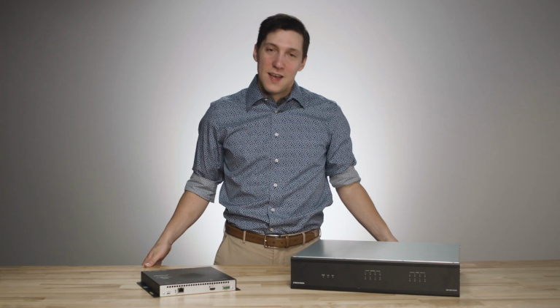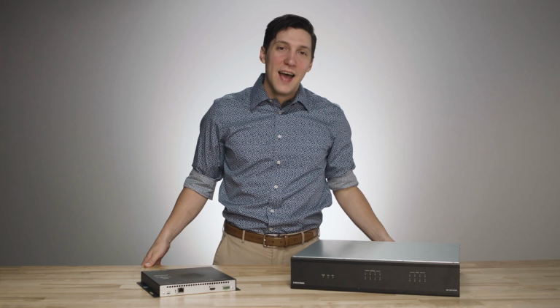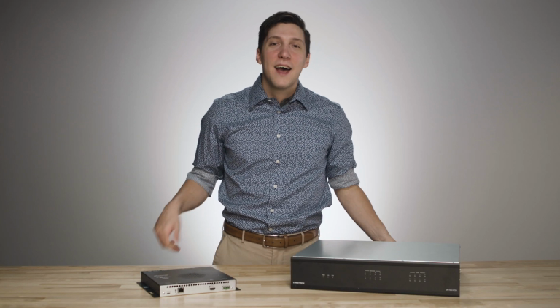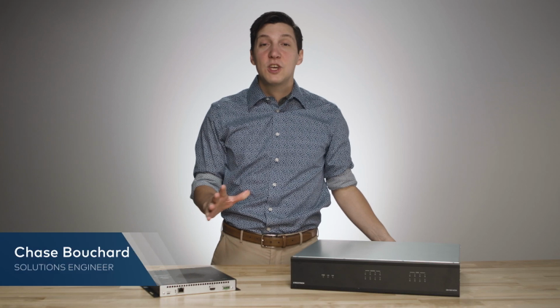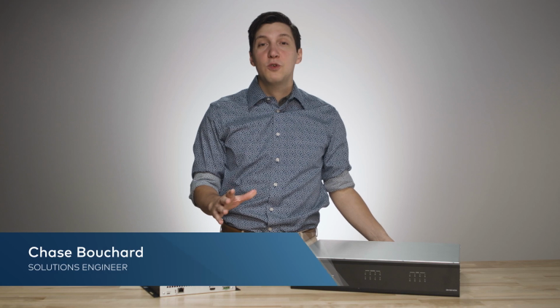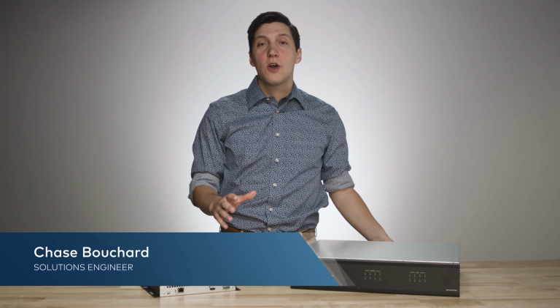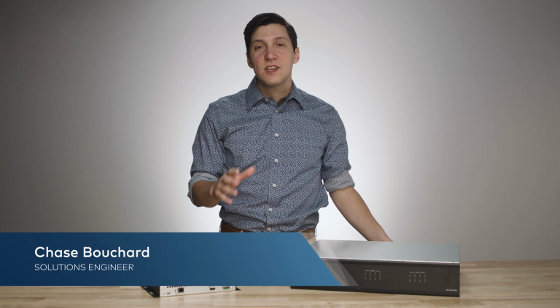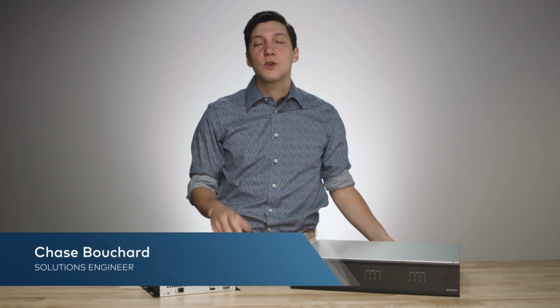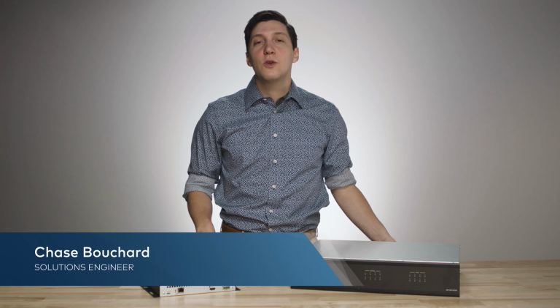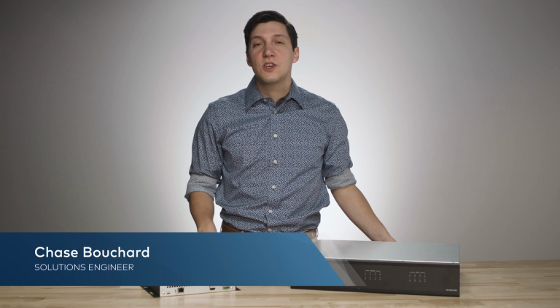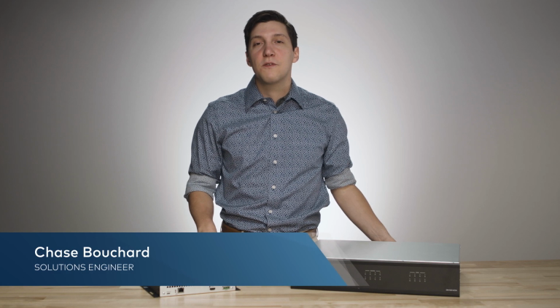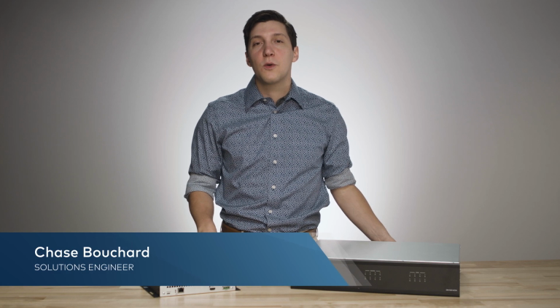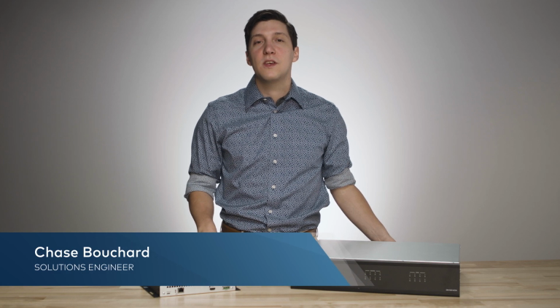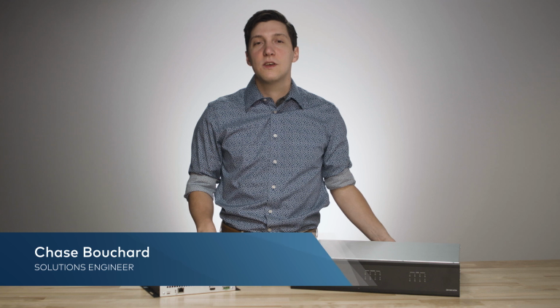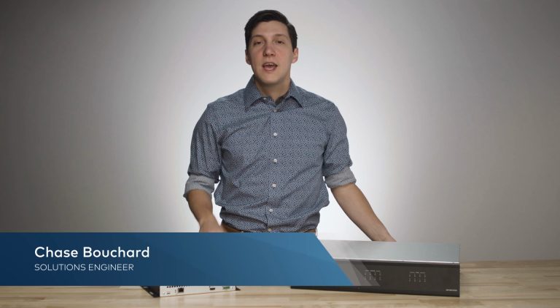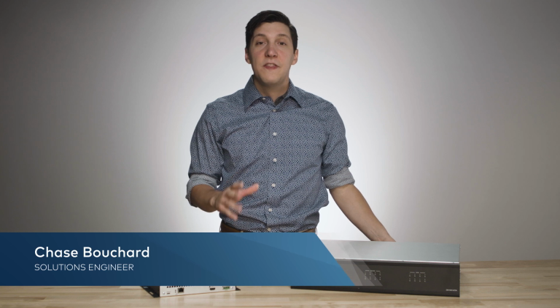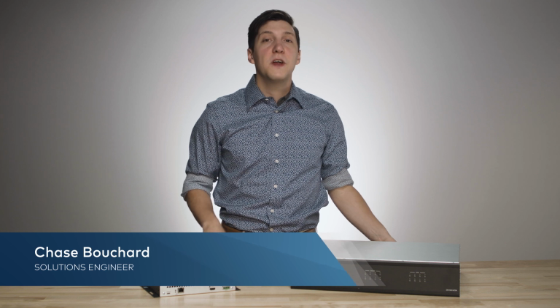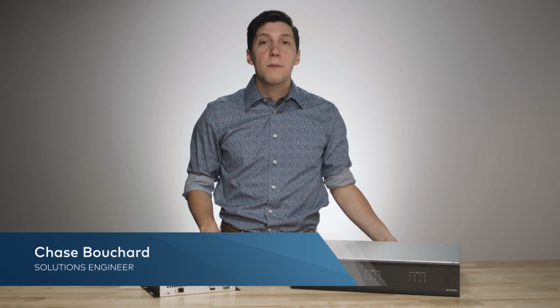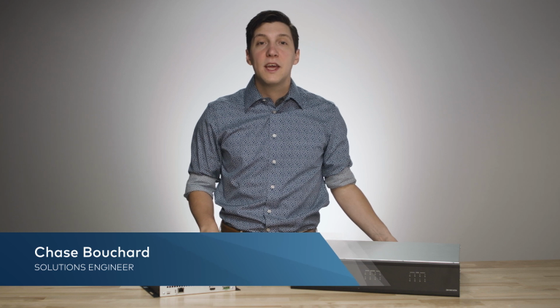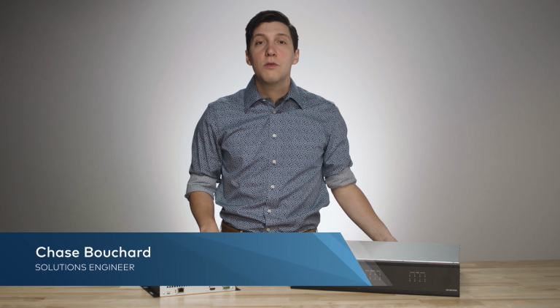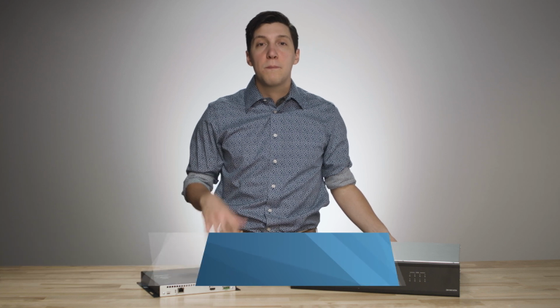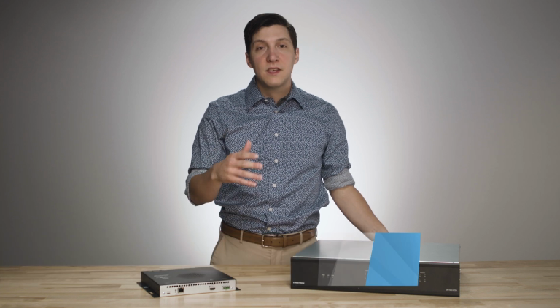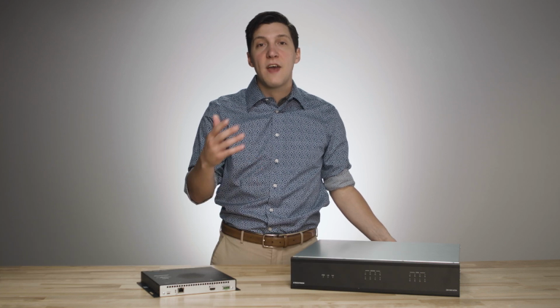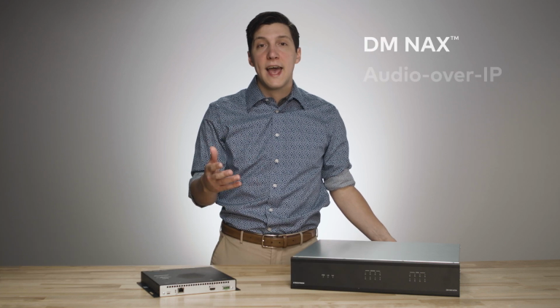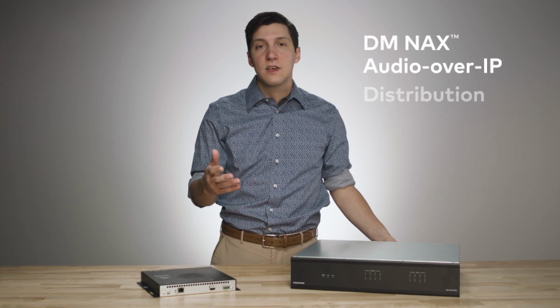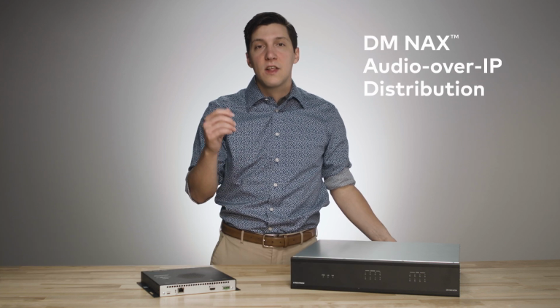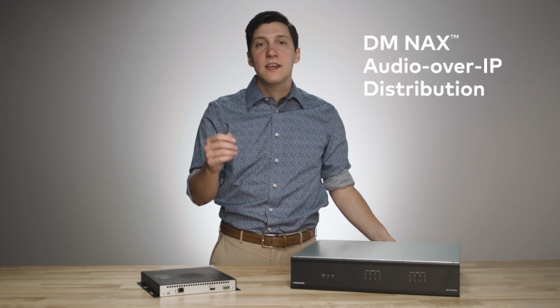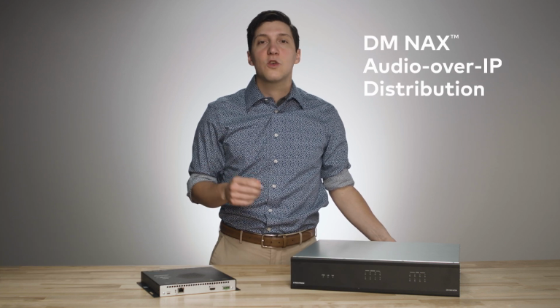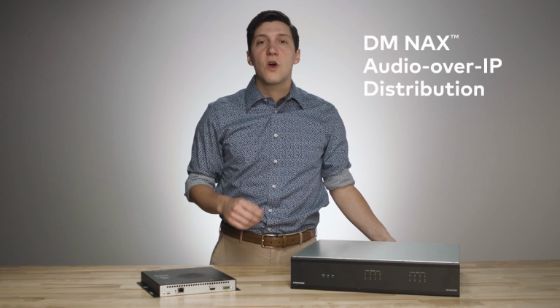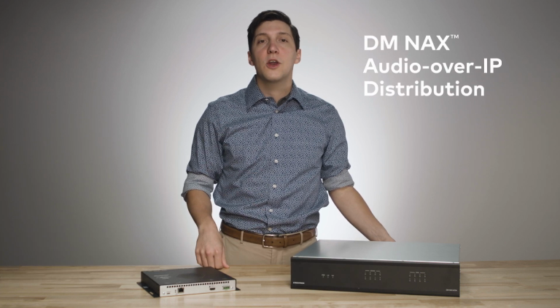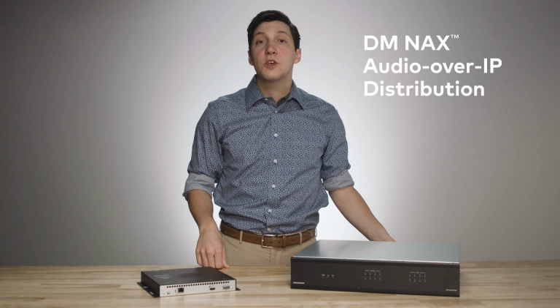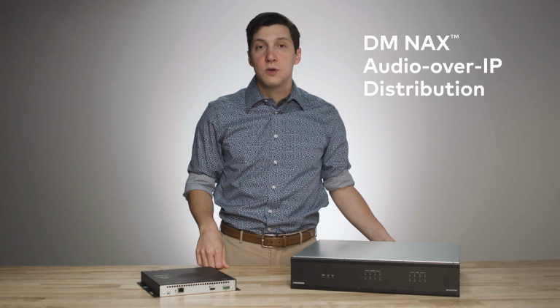Hi, I'm Chase Bouchard, Residential Solutions Engineer for the Northeast. In this video, I'll be taking you through the basics of NAX, the latest in Crestron audio distribution.